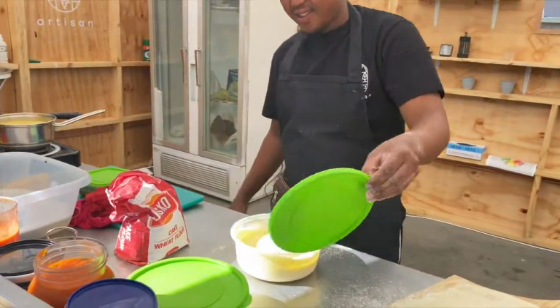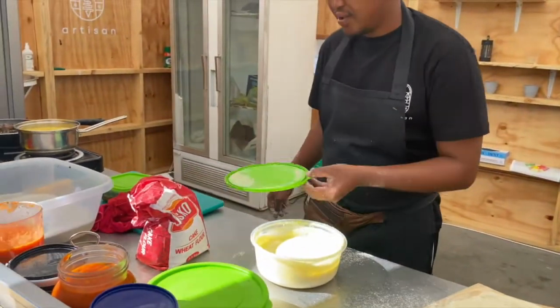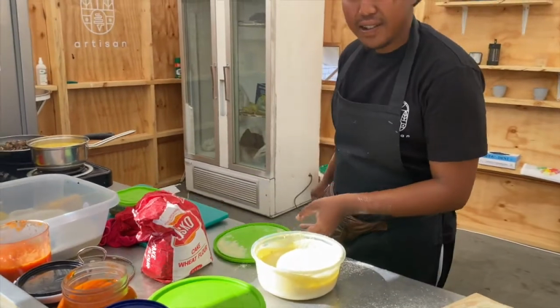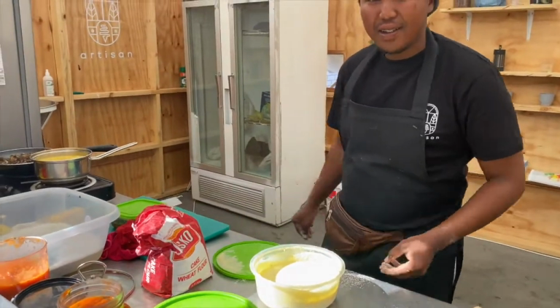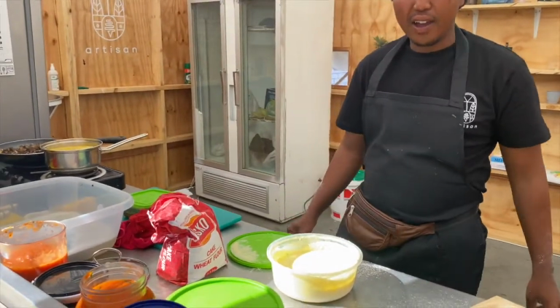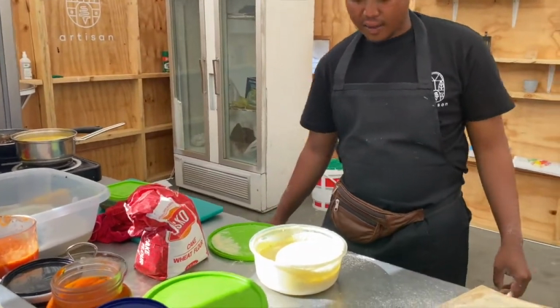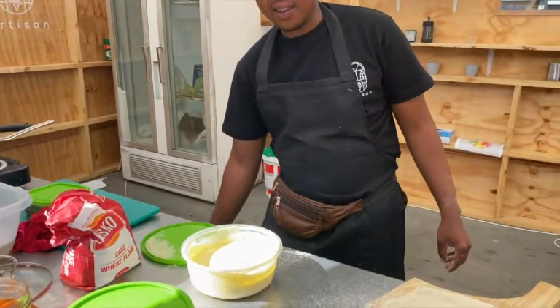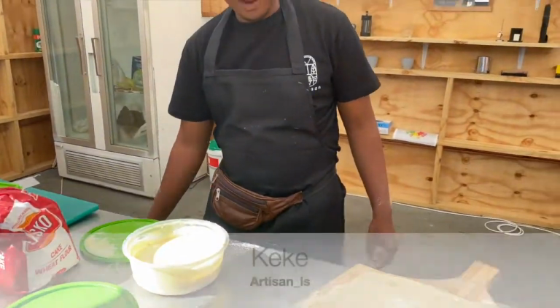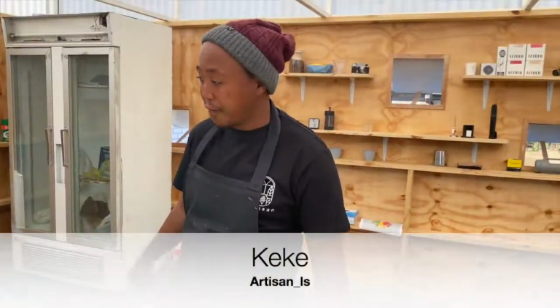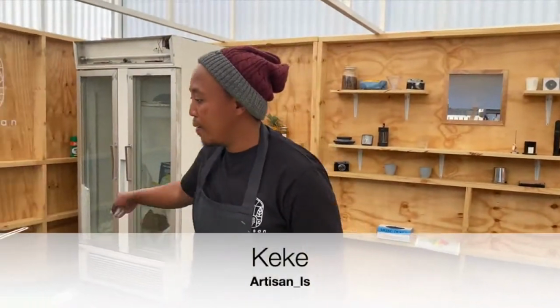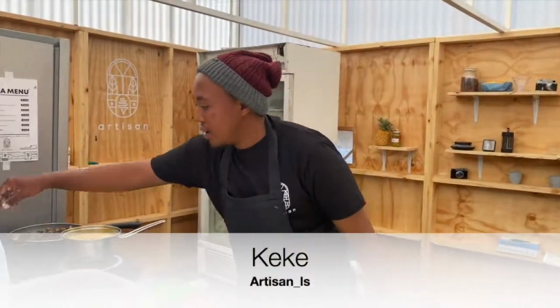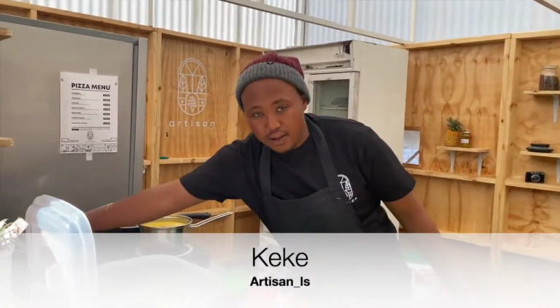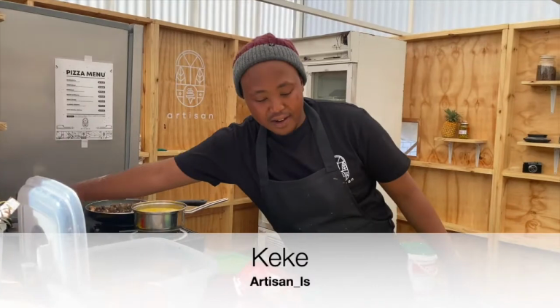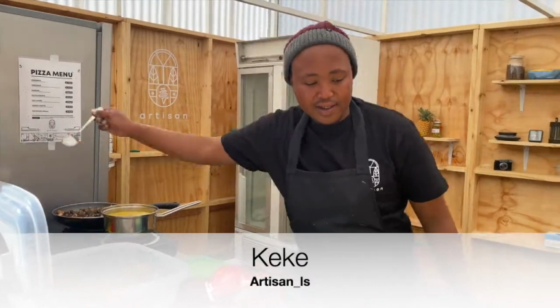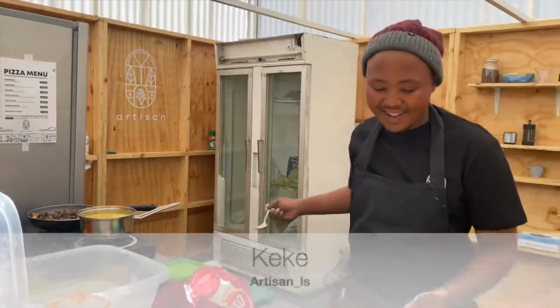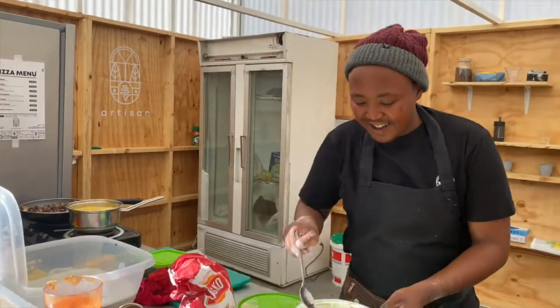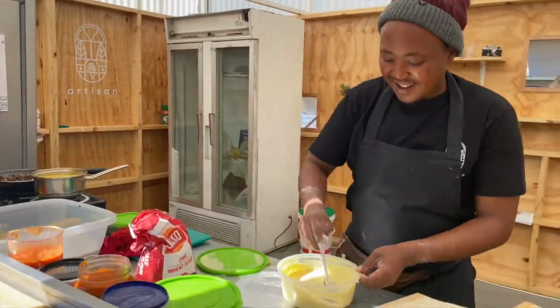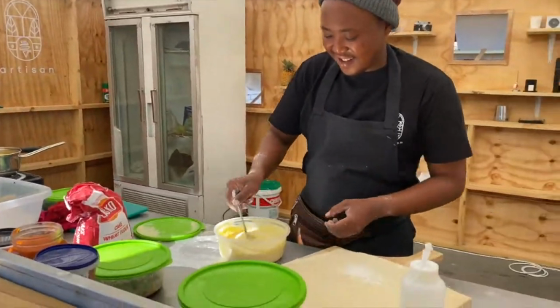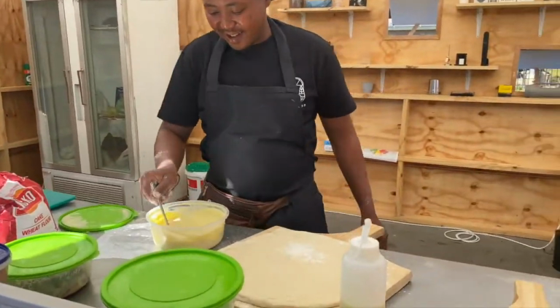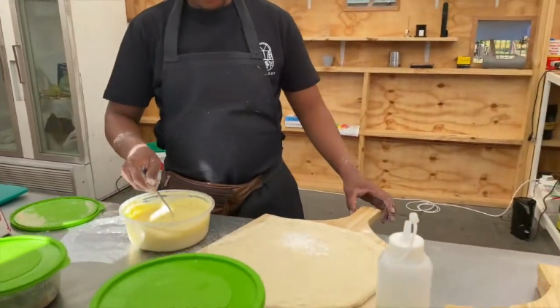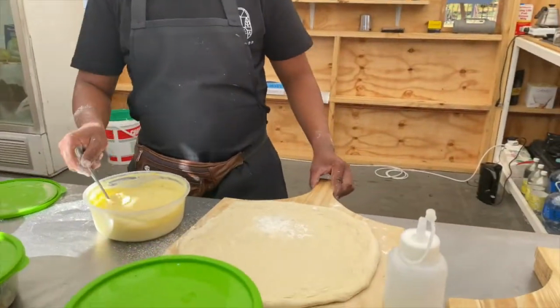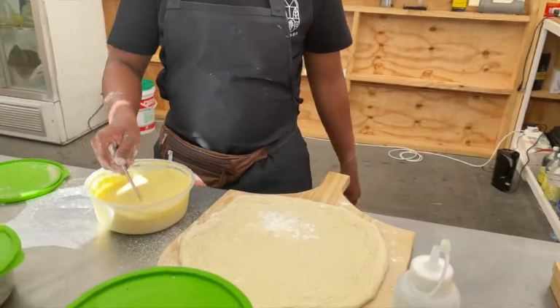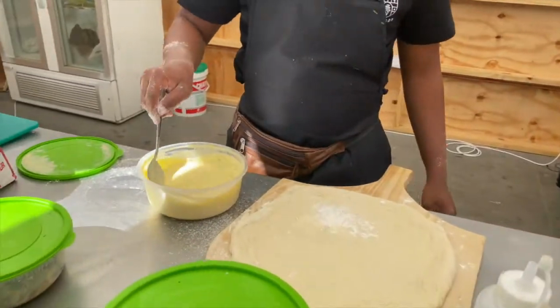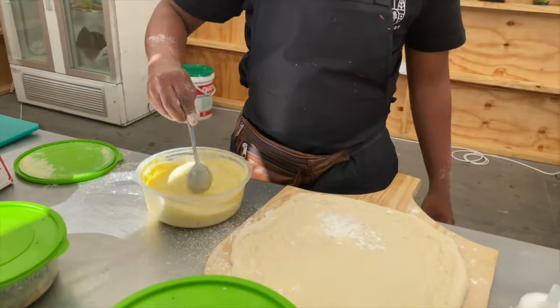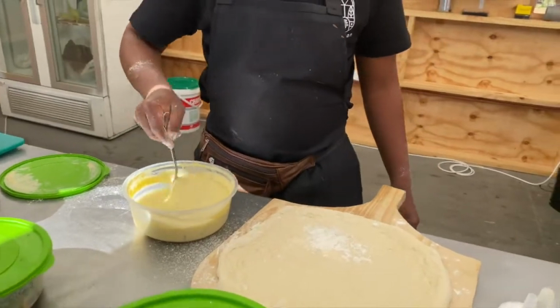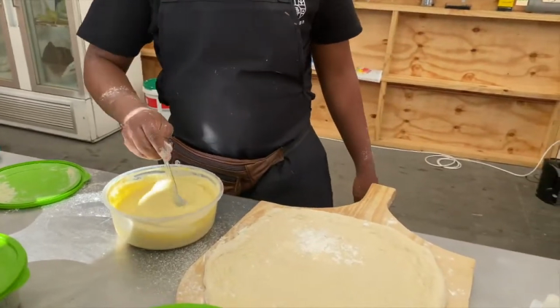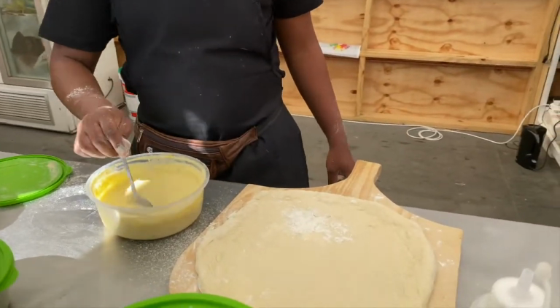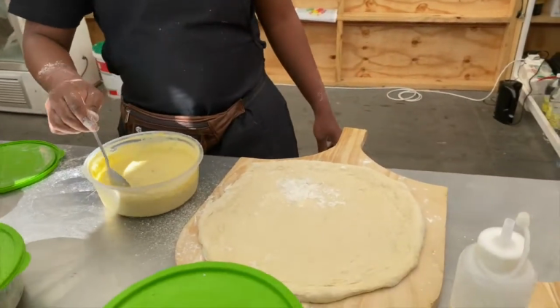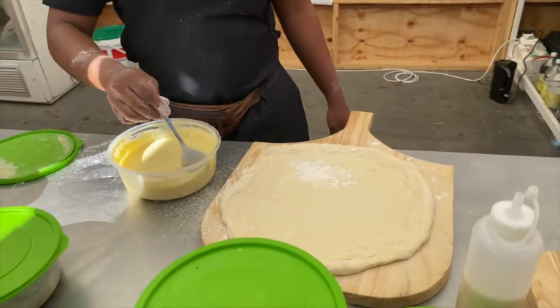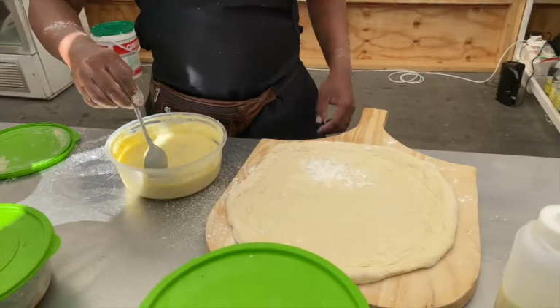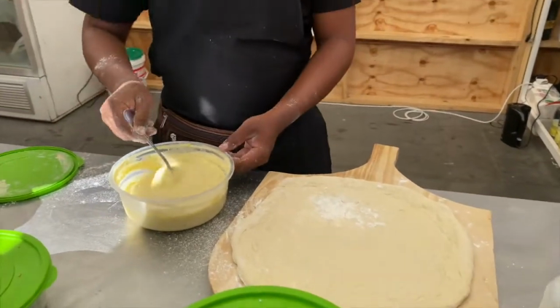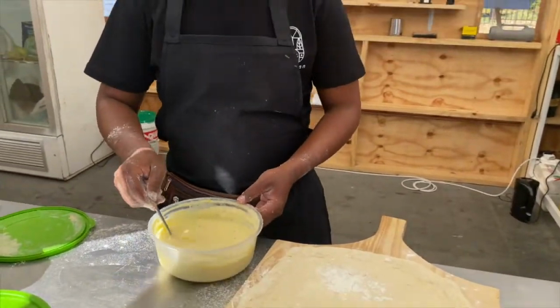What are you doing? Hi KK! I'm vlogging, guys. What are you doing? I want a pizza. This is the Alfredo pizza. This is the base.